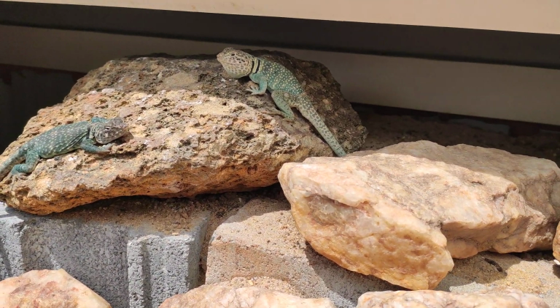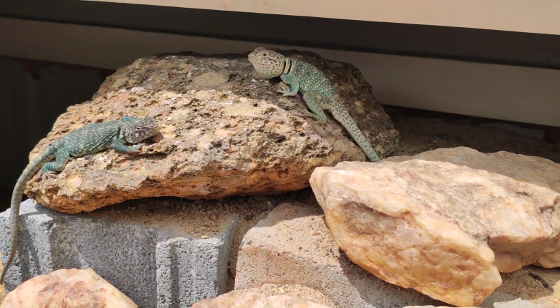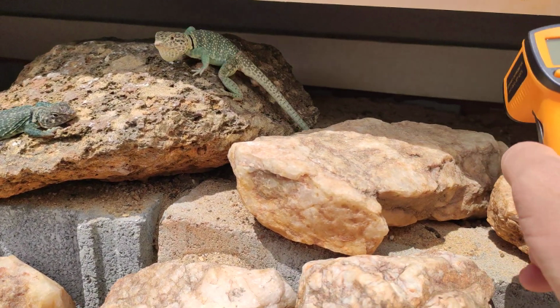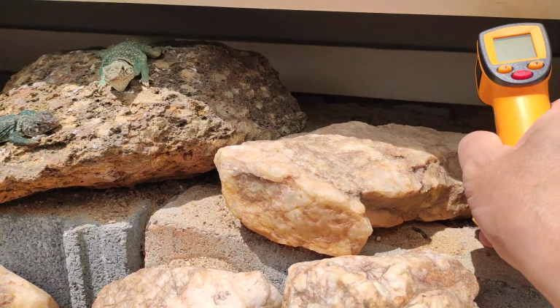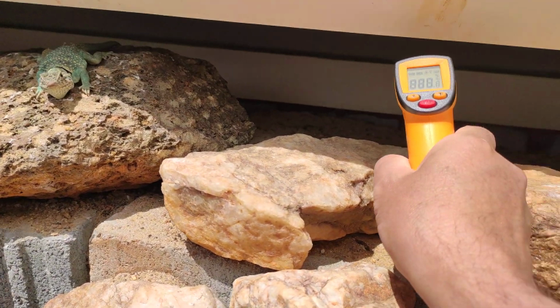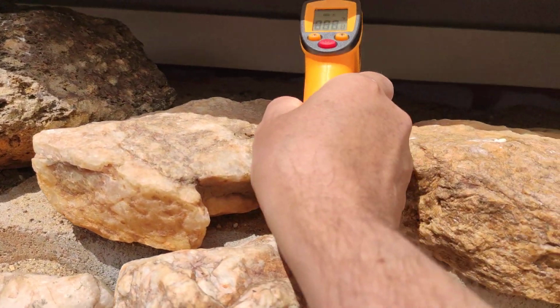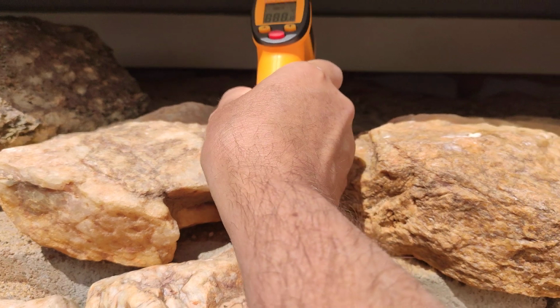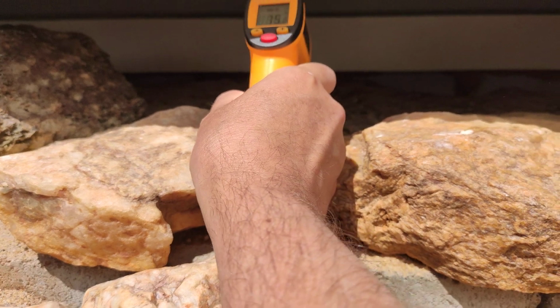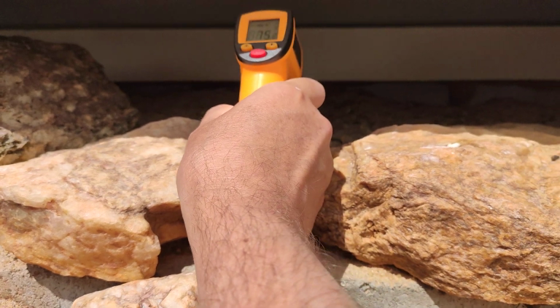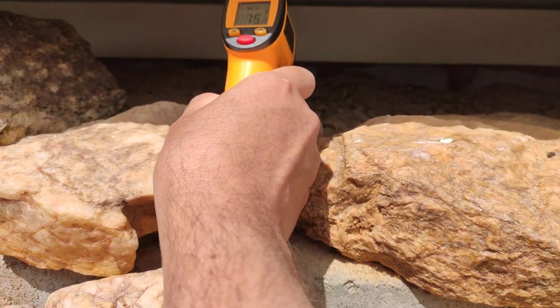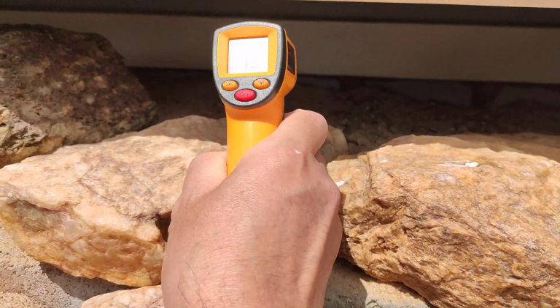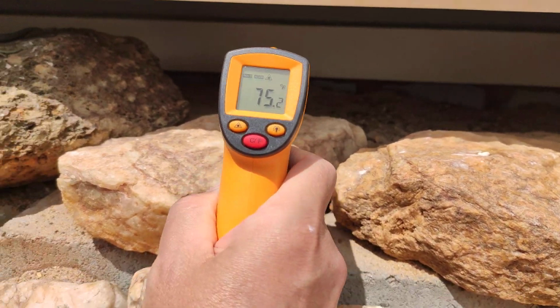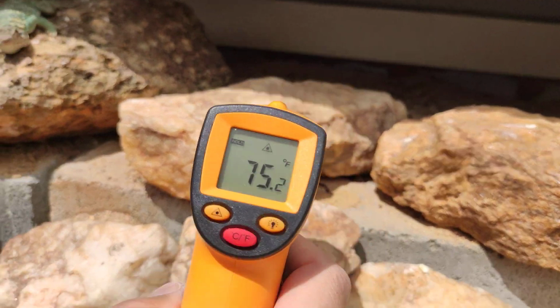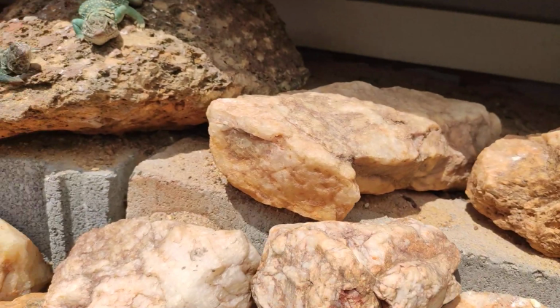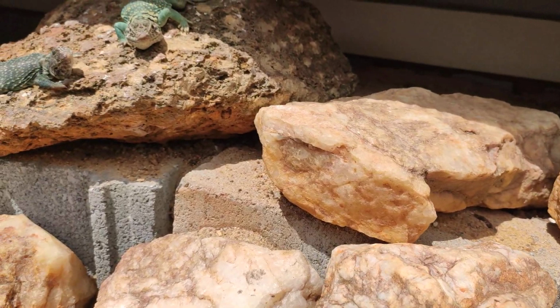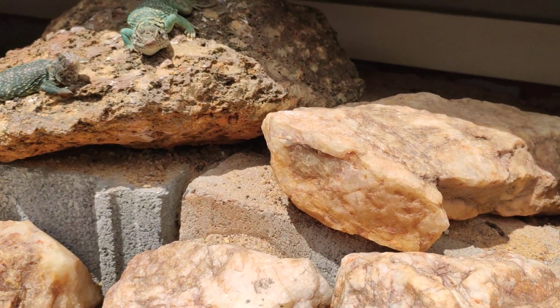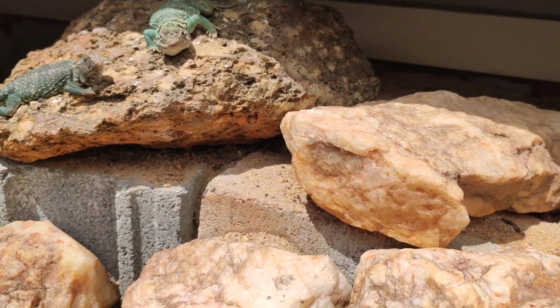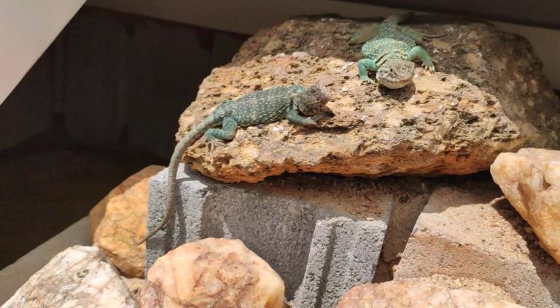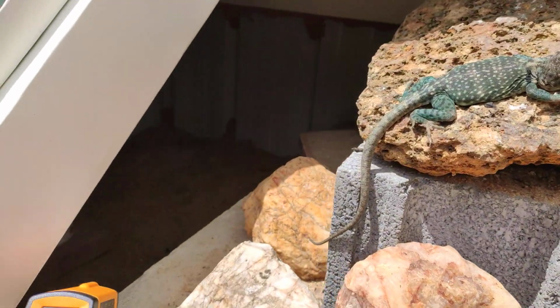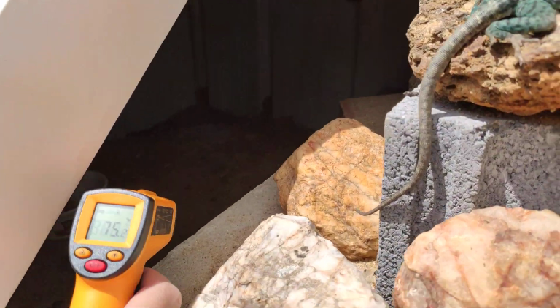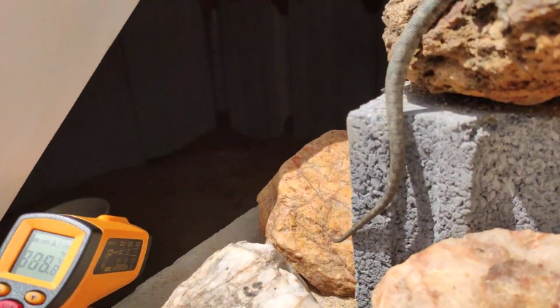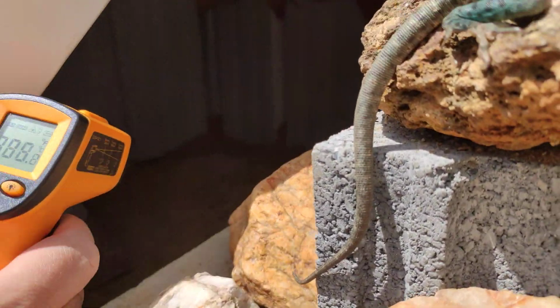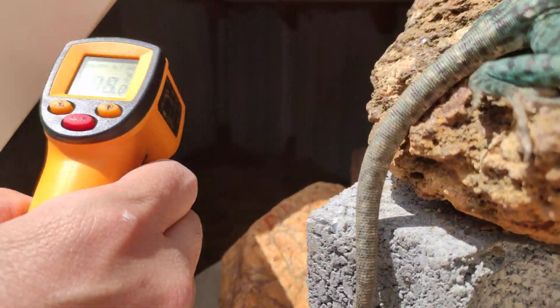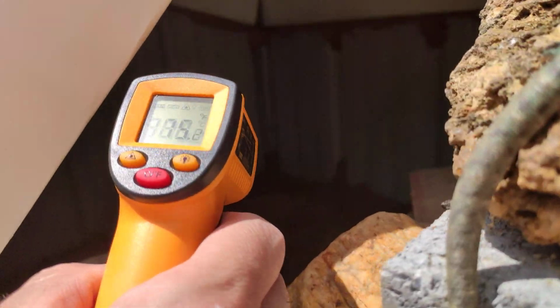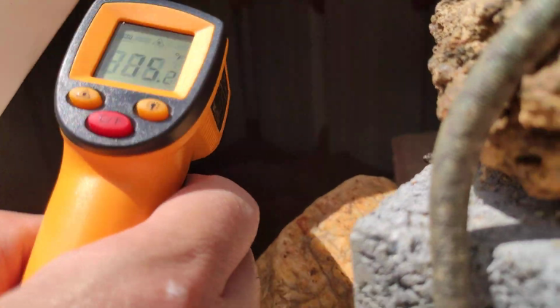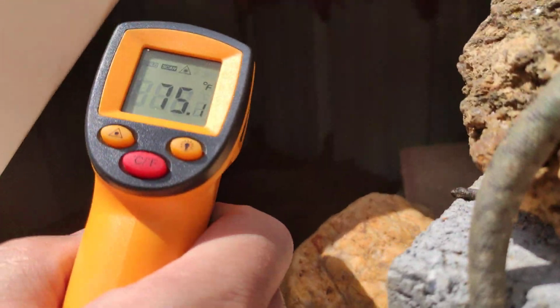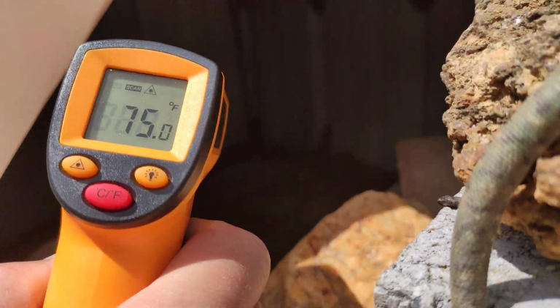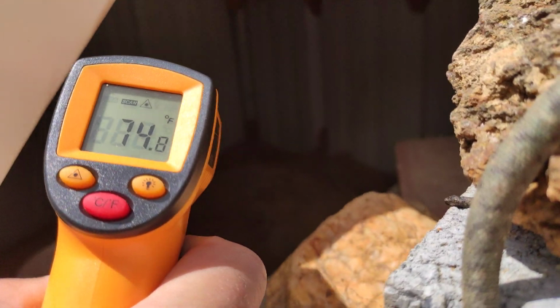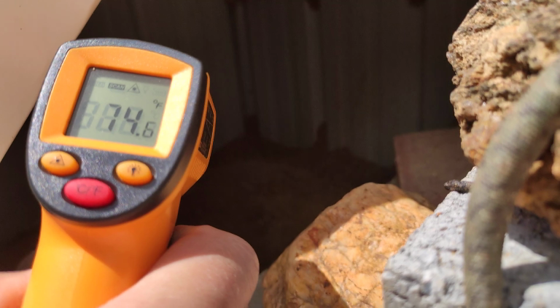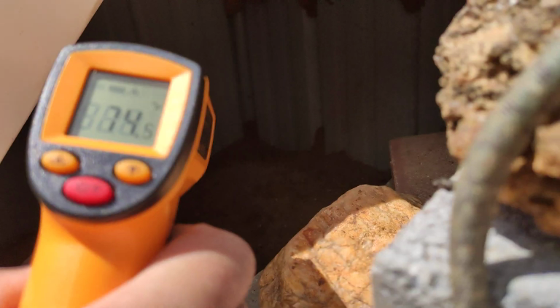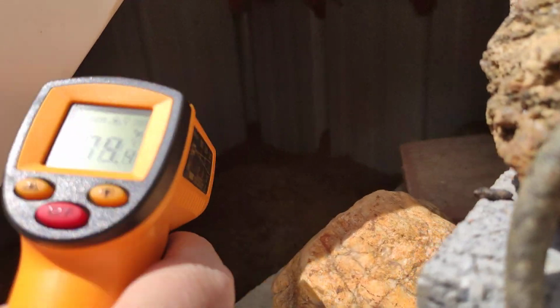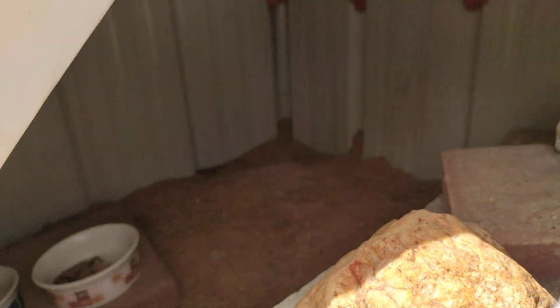In the shade back here on the sand we're getting 75 degrees. Over here in this other part of the terrarium again about 74 to 75.